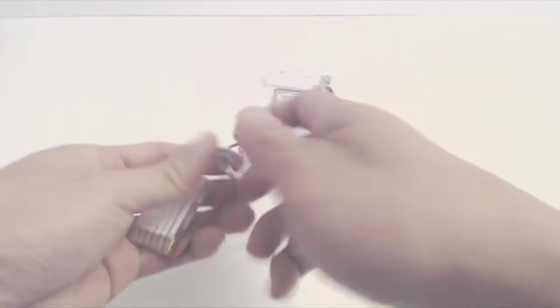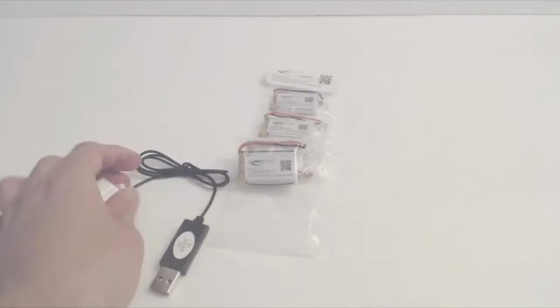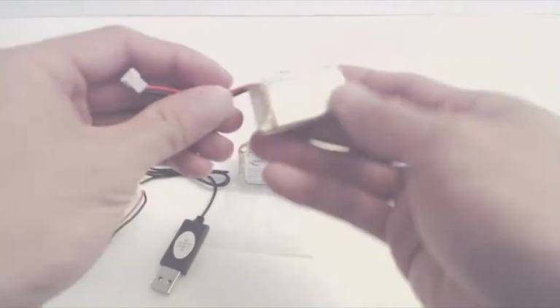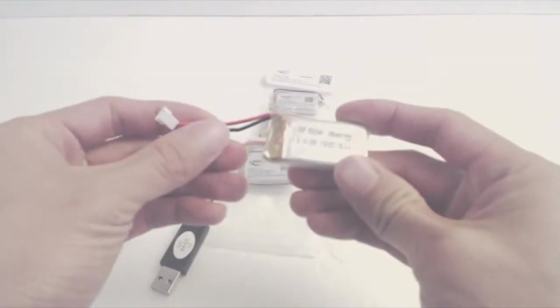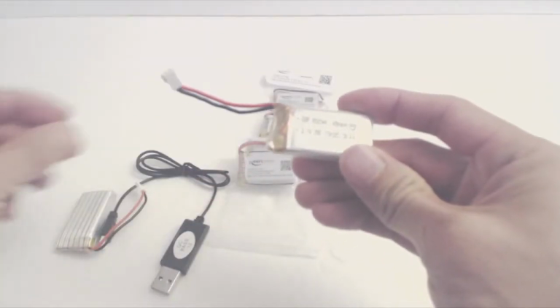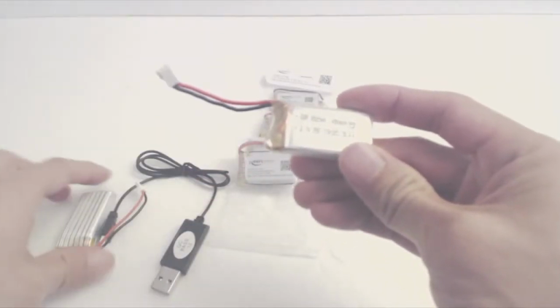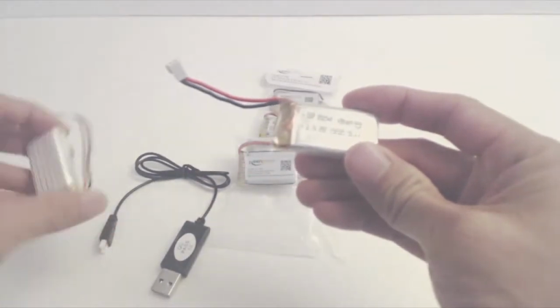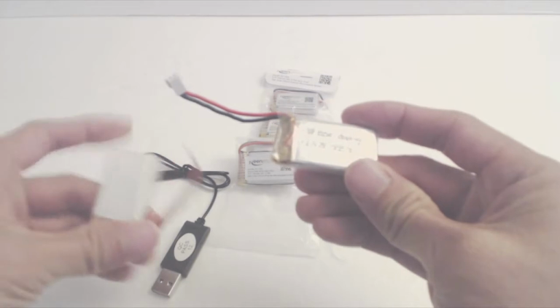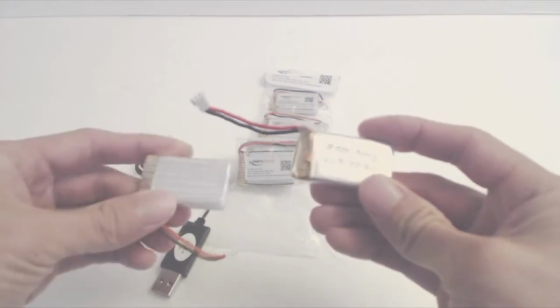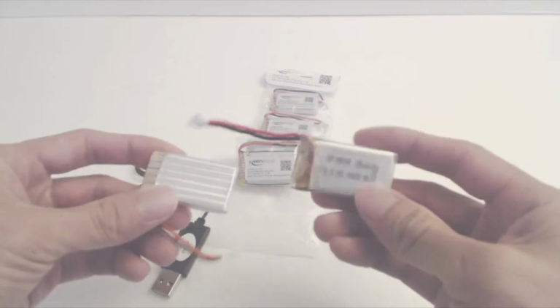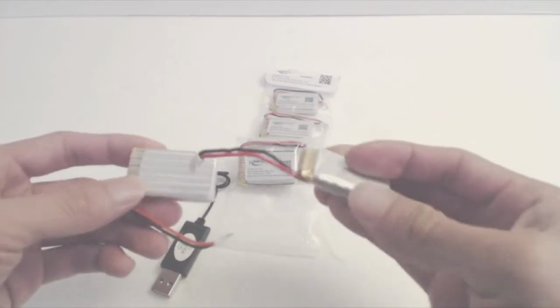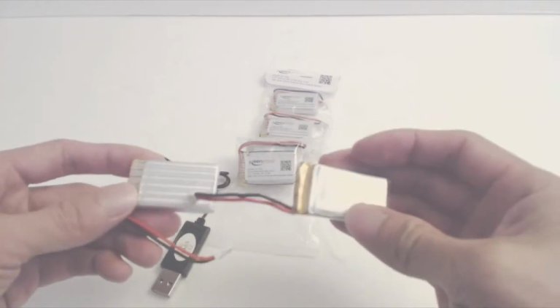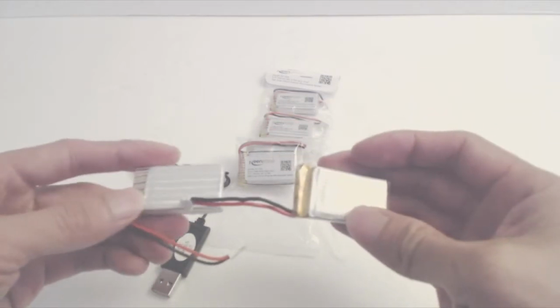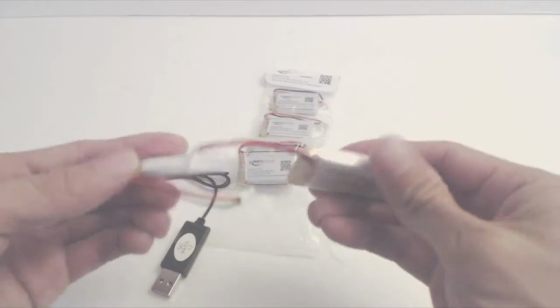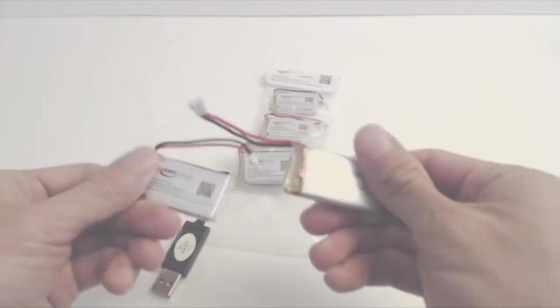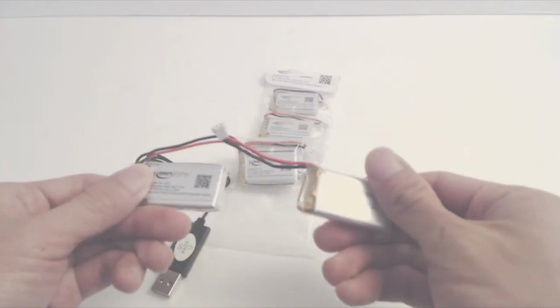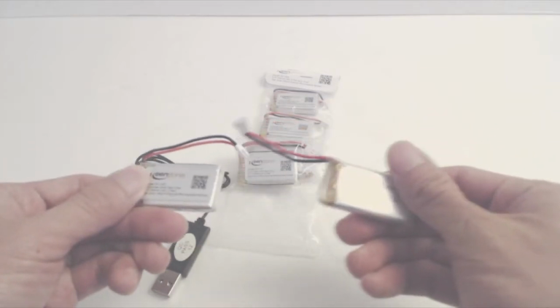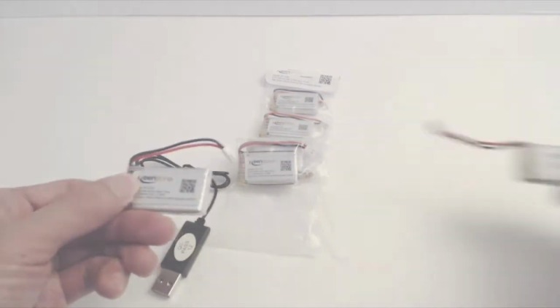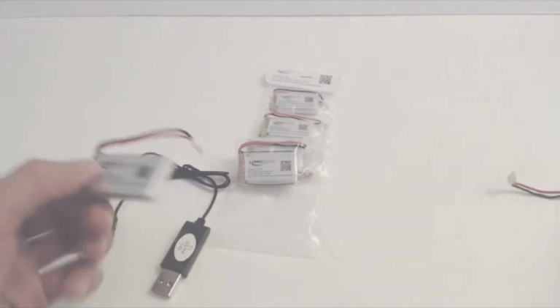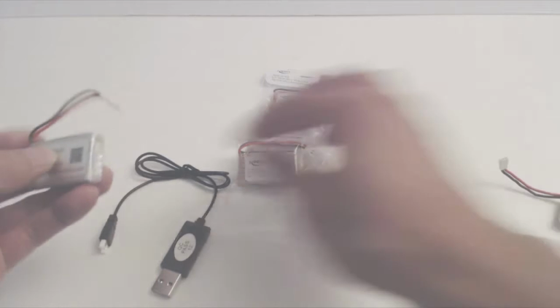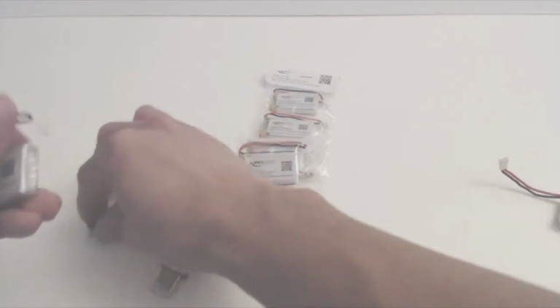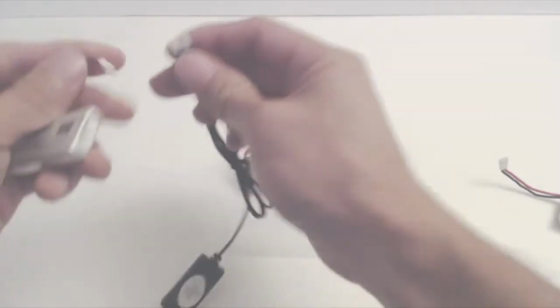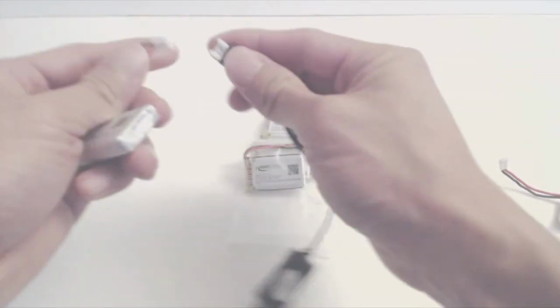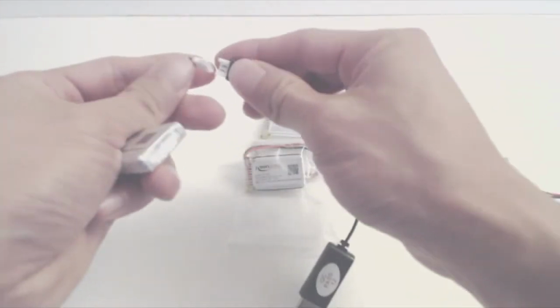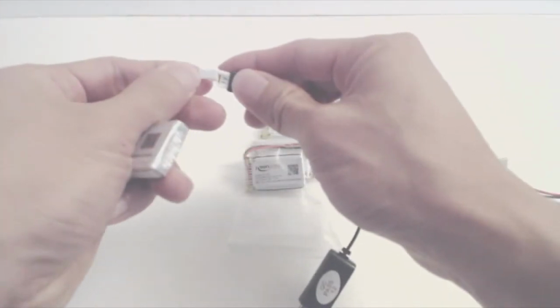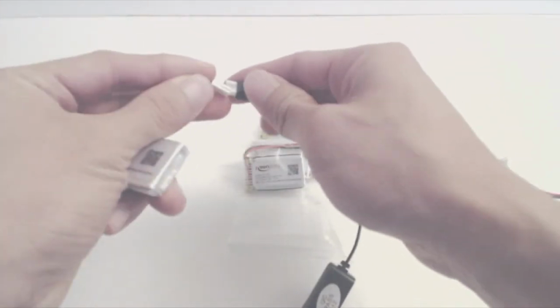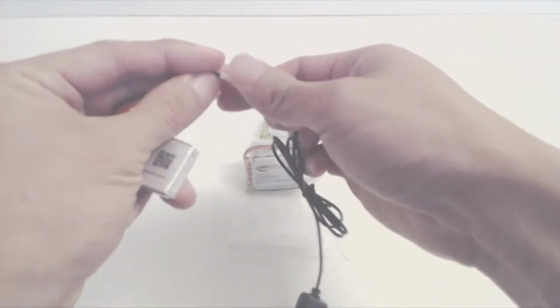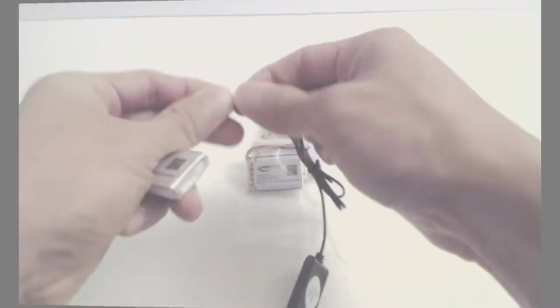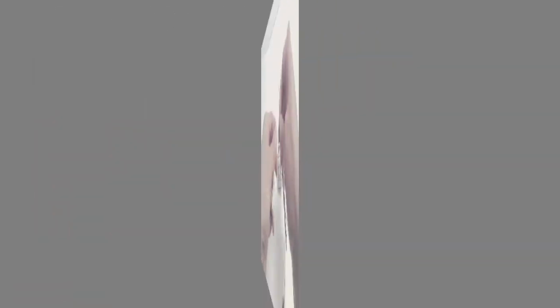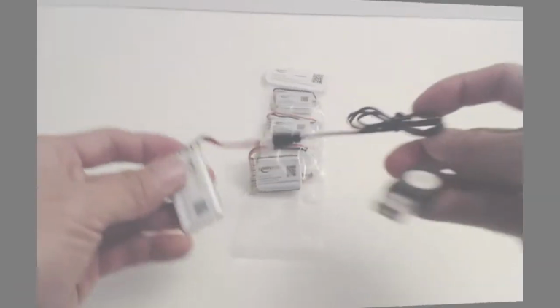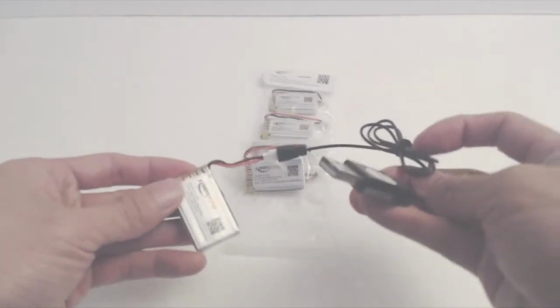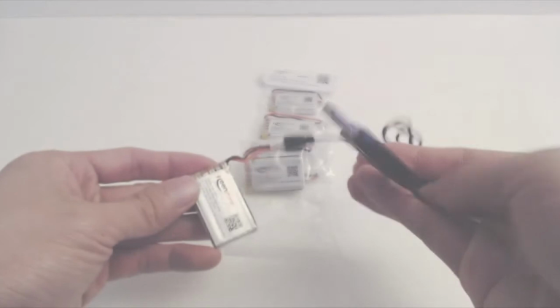Compared to my current battery, which is 3.7V 650mAh and 25C, the lower C rating of the Keenstone battery means that it runs a little bit hotter and it outputs a little lower maximum current. Though with my current quadcopter, I don't think I noticed the difference much.